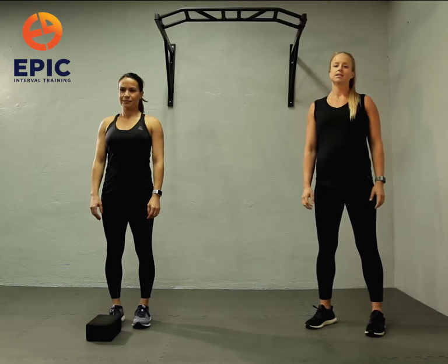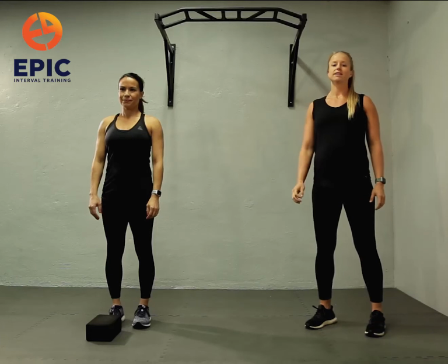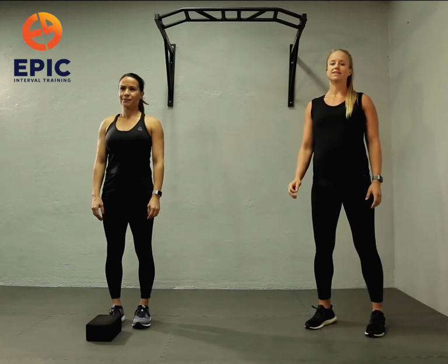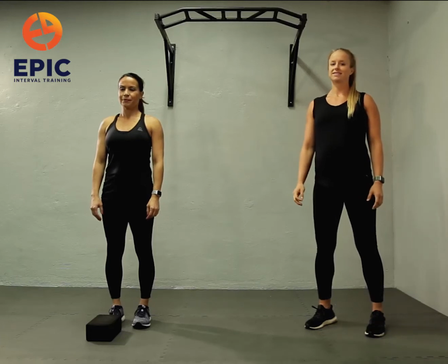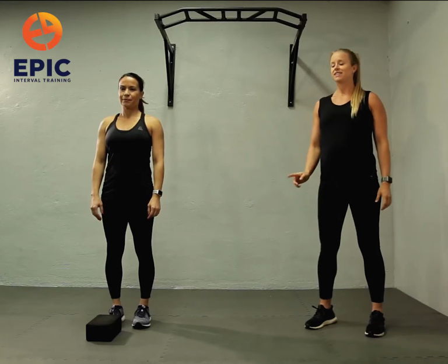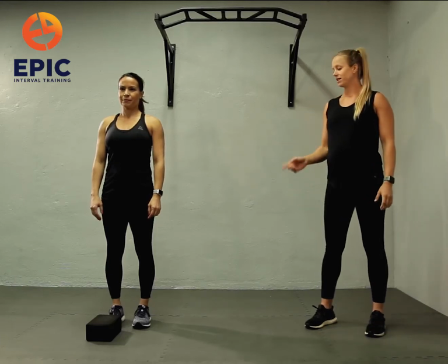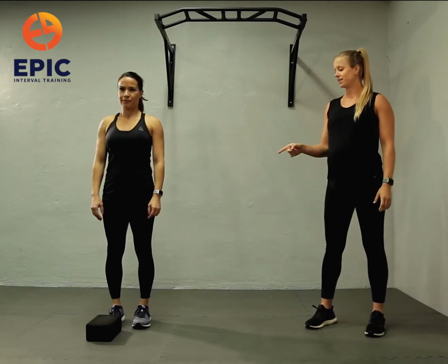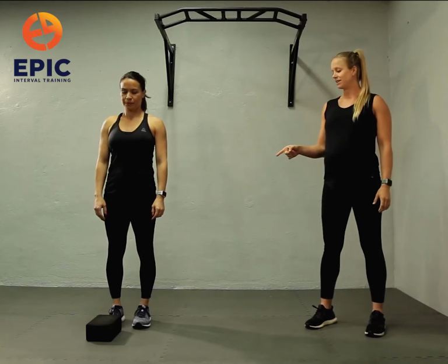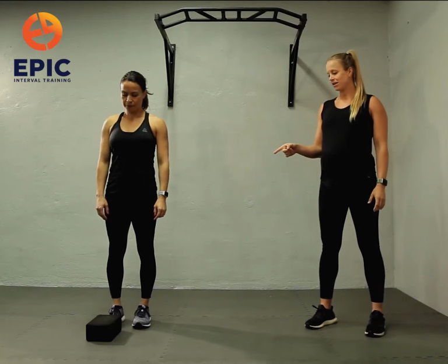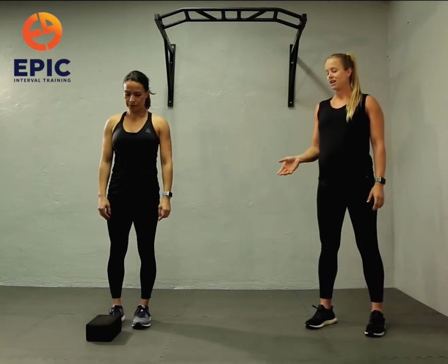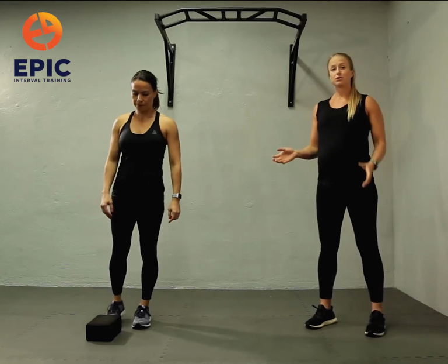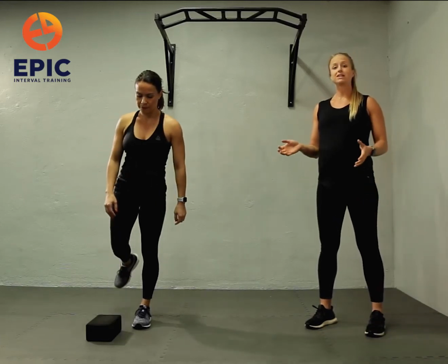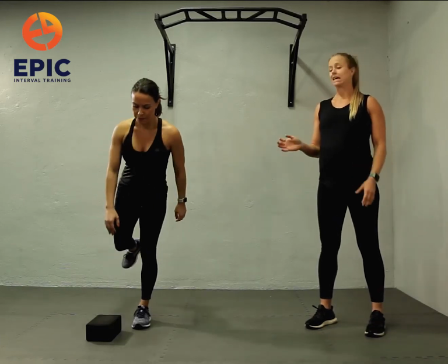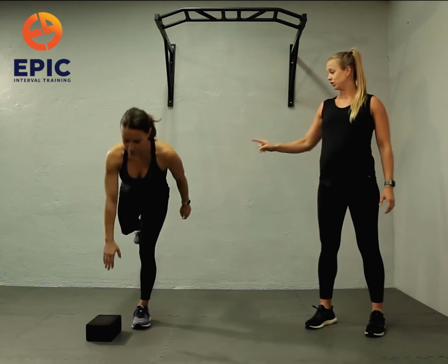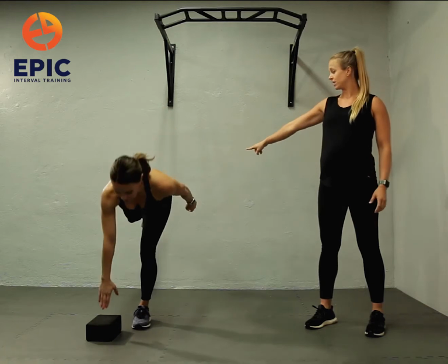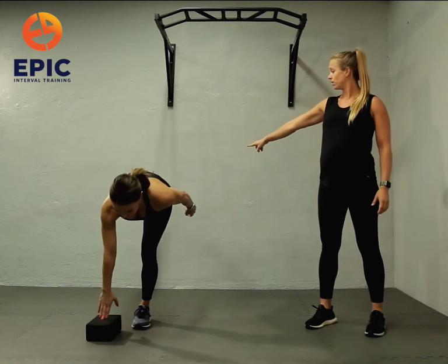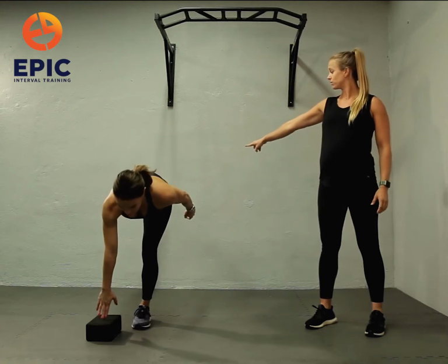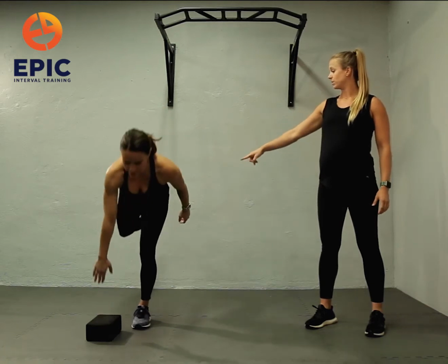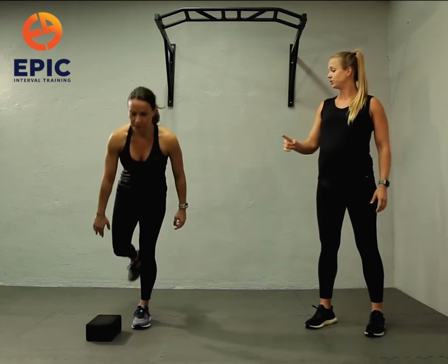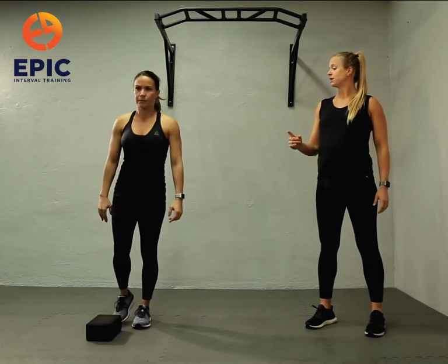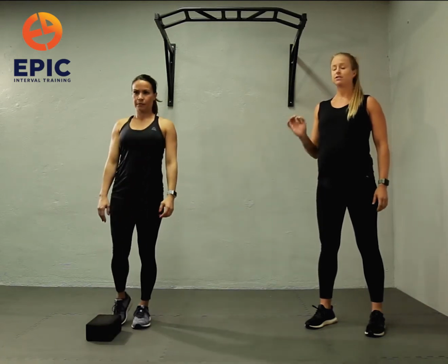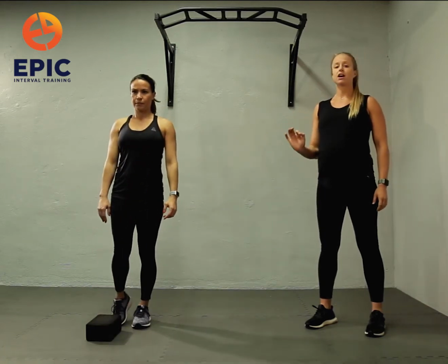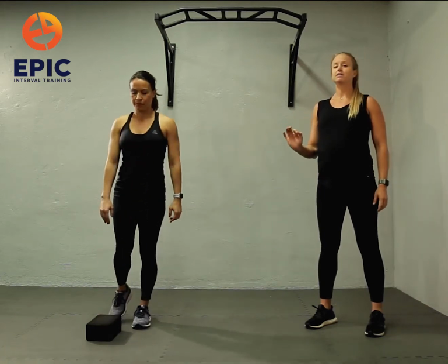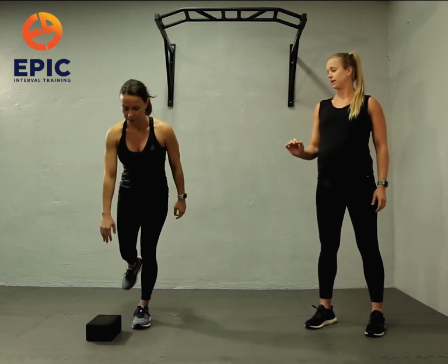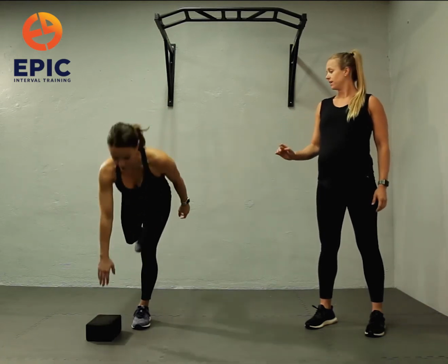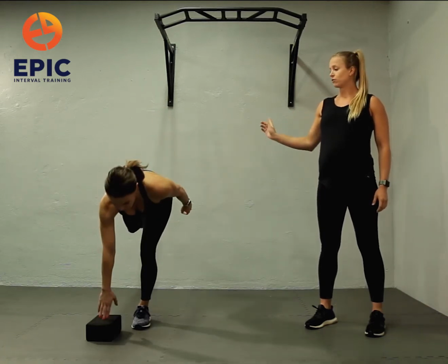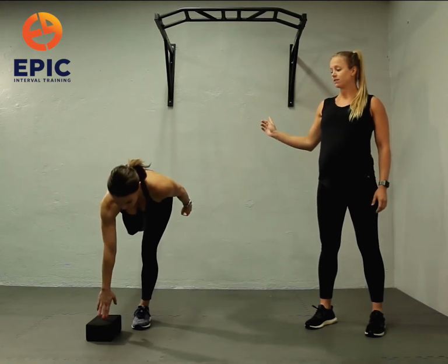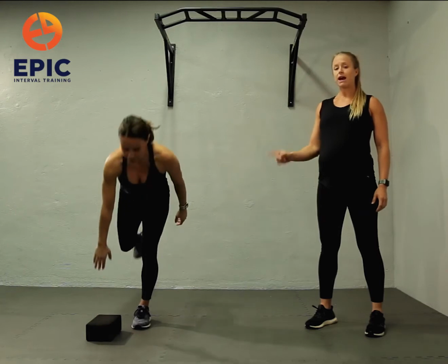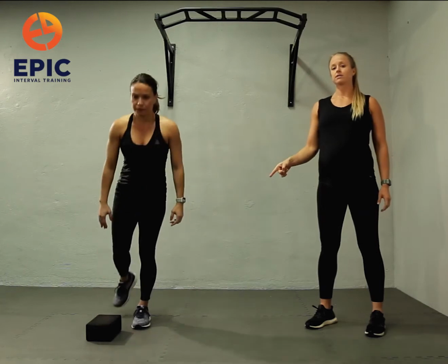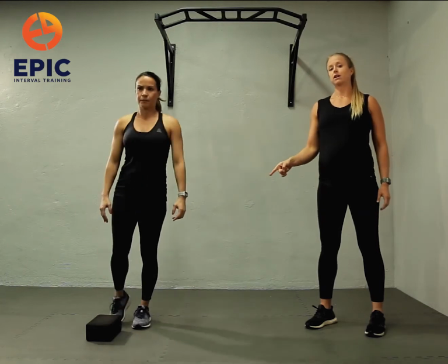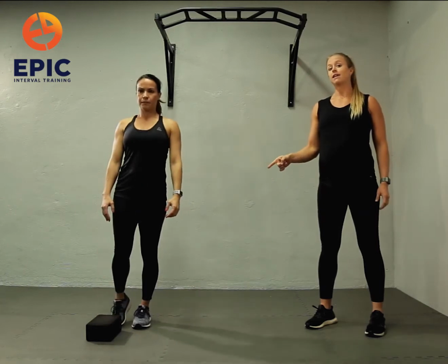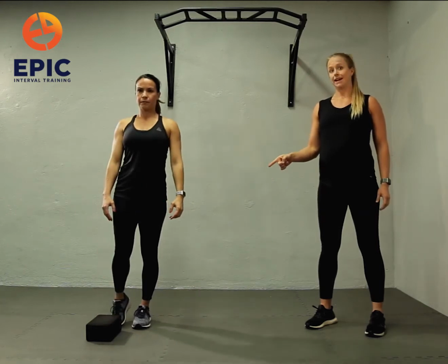Single leg kicks. Level one: you're going to take a Pilates block and do a single leg hinge, kicking one foot to the wall behind you and then coming to standing. If your right leg is going back, you're going to touch down your right hand.